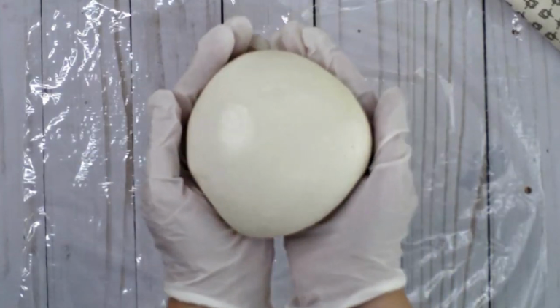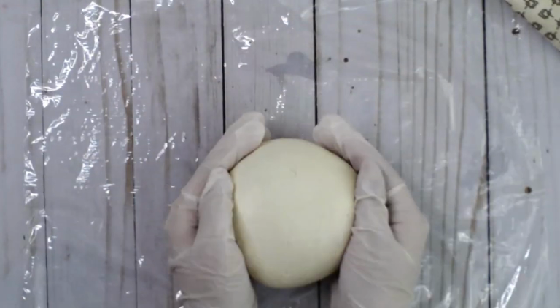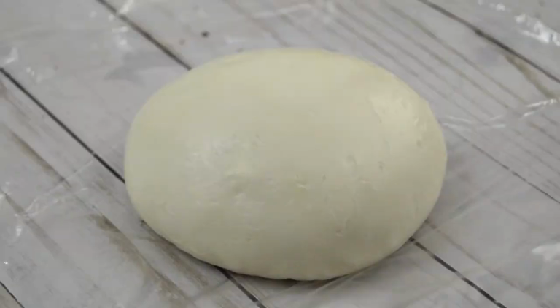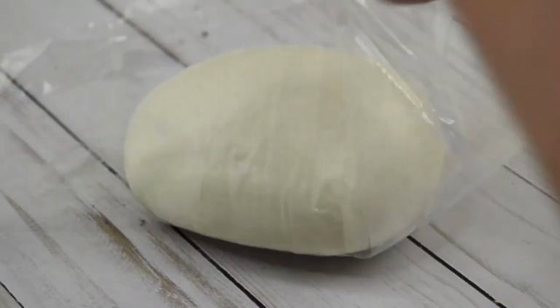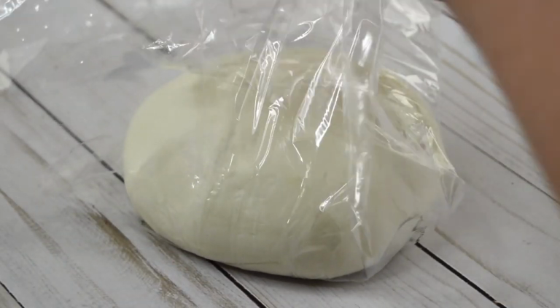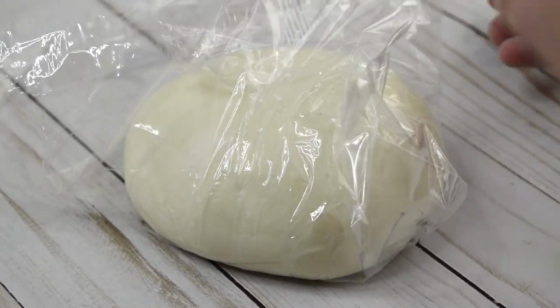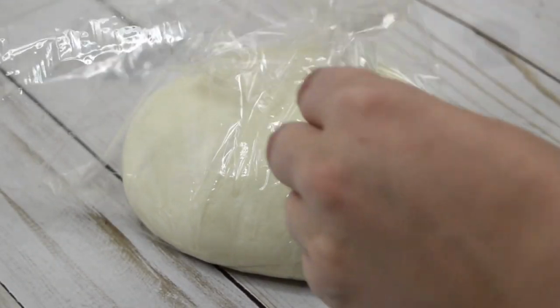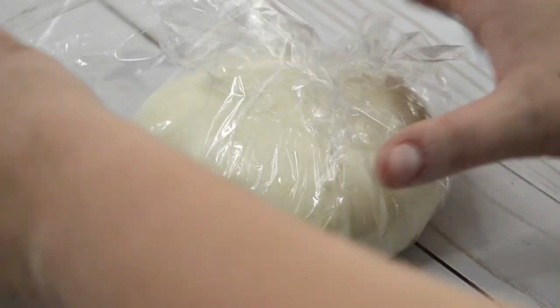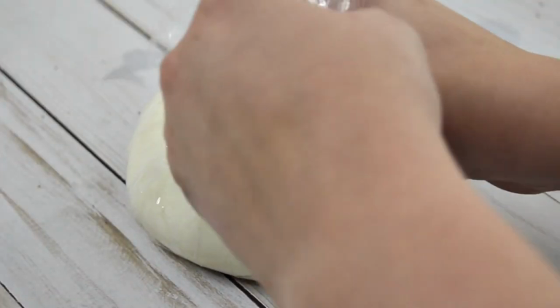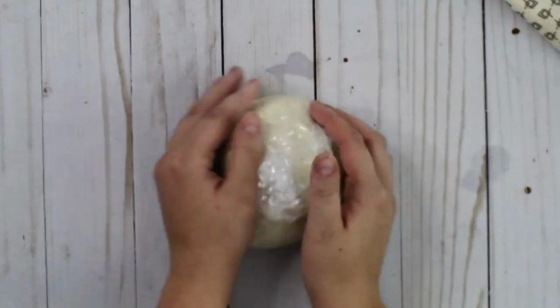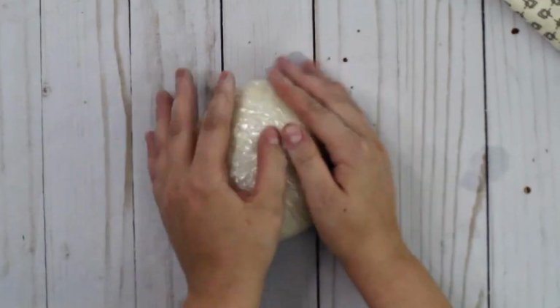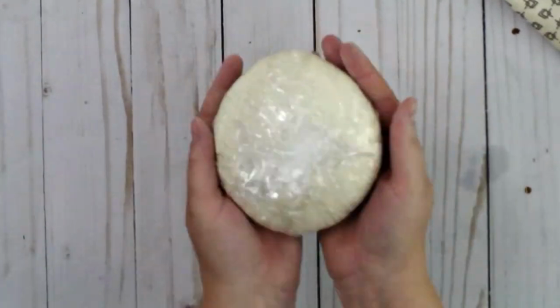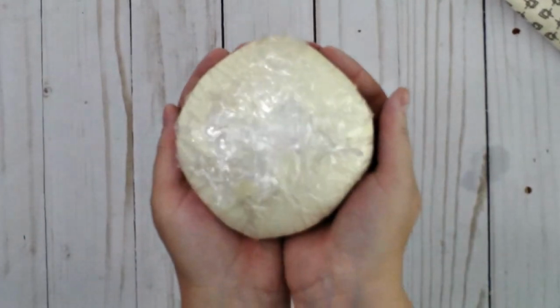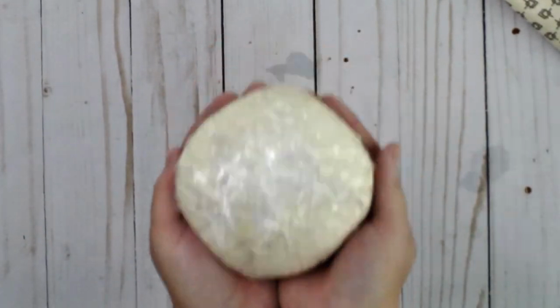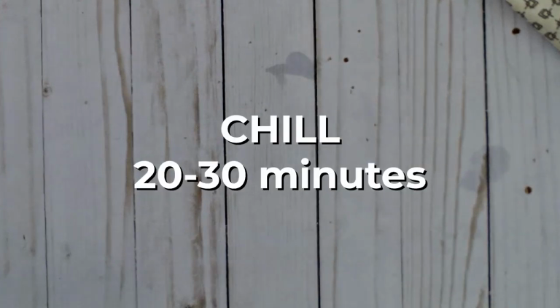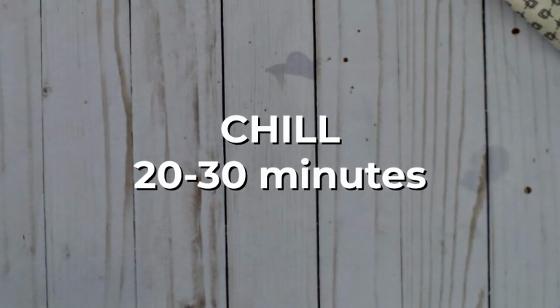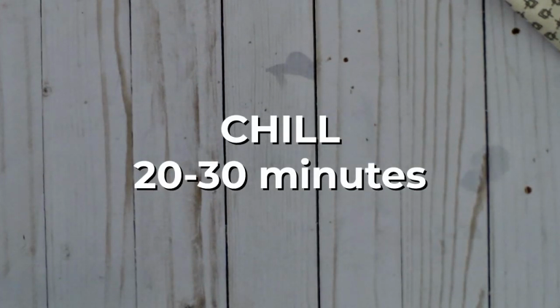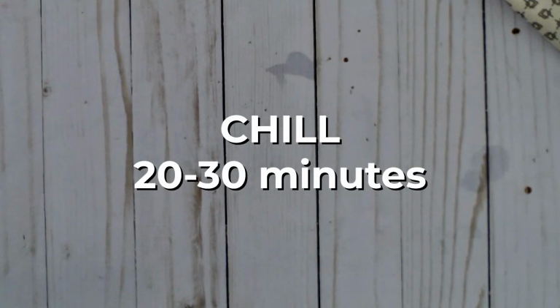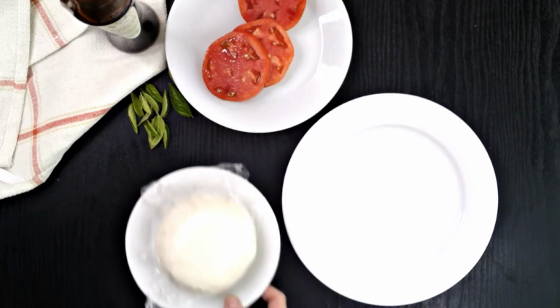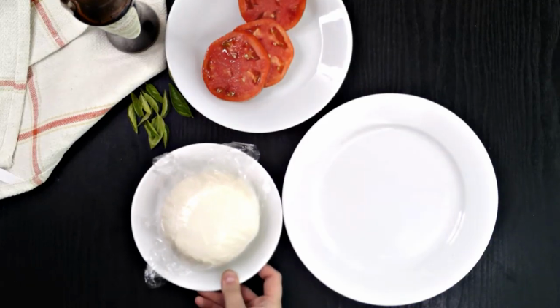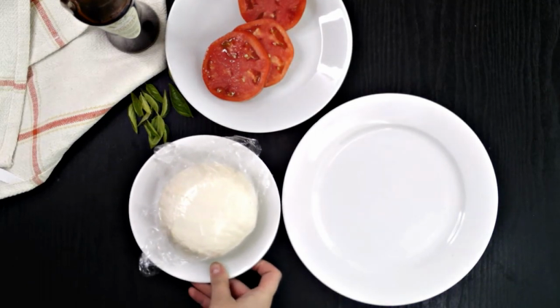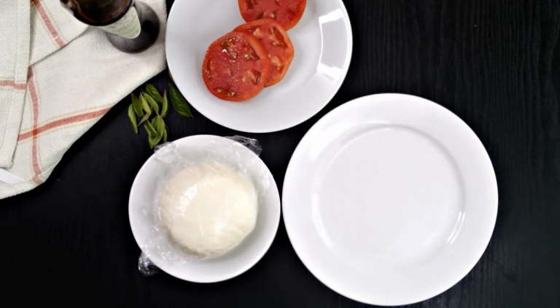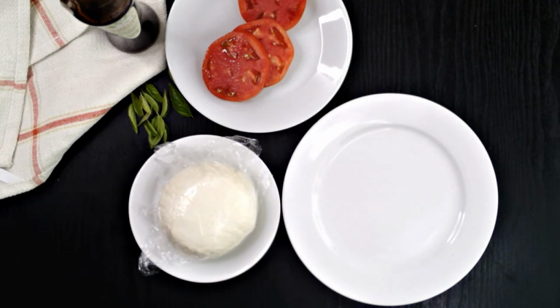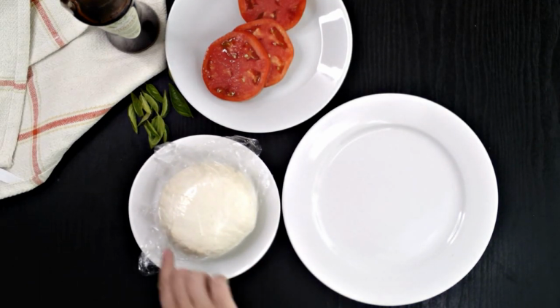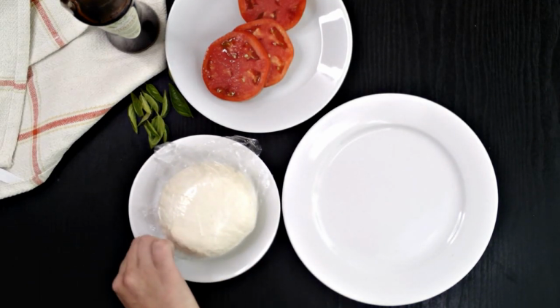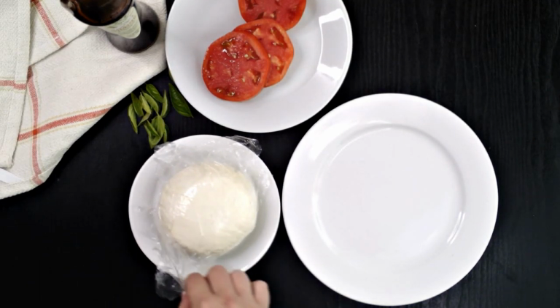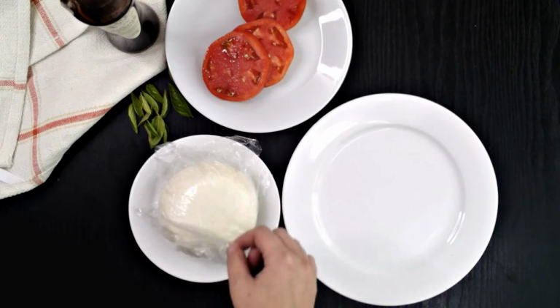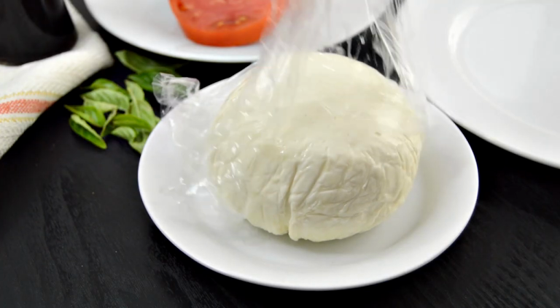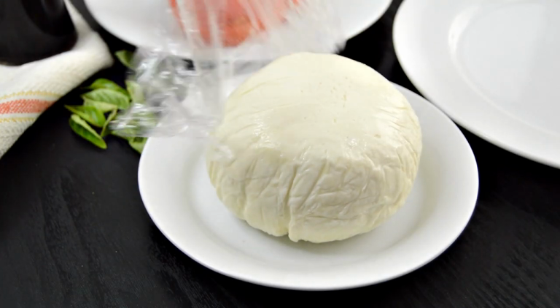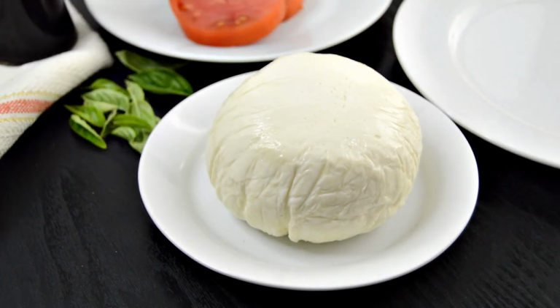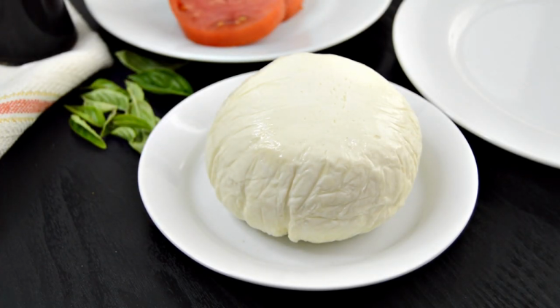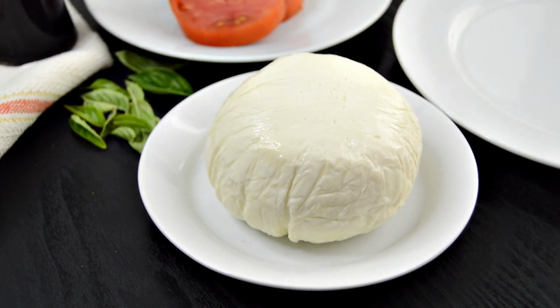Wrap your mozzarella ball in plastic wrap and chill until it retains its shape, or for about 20 to 30 minutes. Once the cheese has set, you can keep it wrapped in plastic and enjoy anytime, or you can eat it right away.